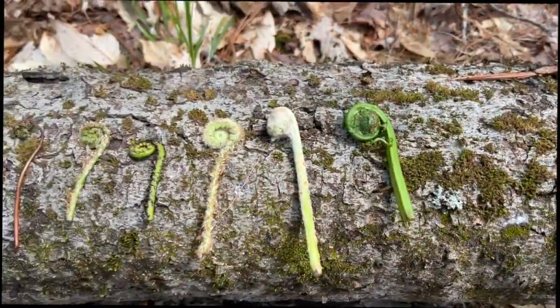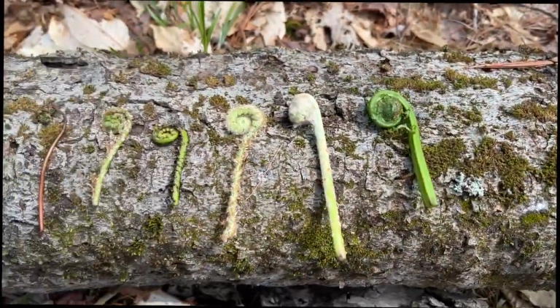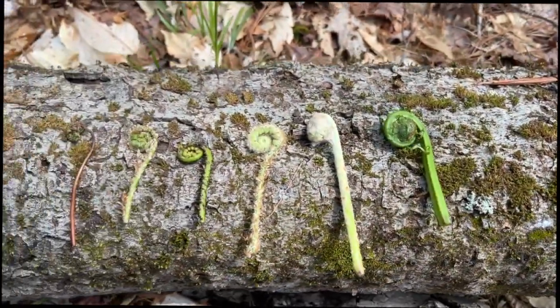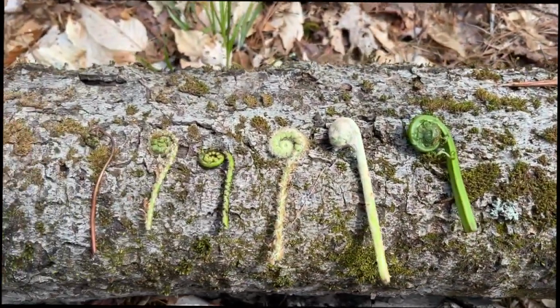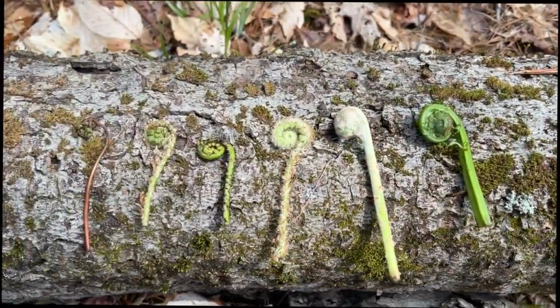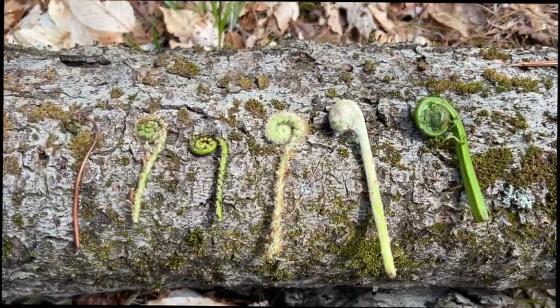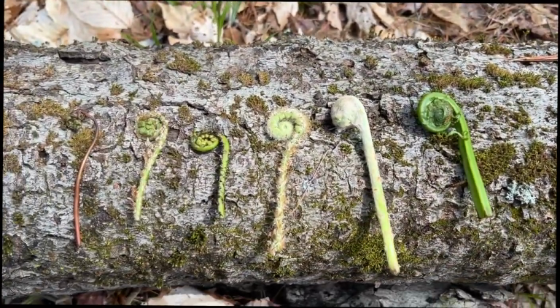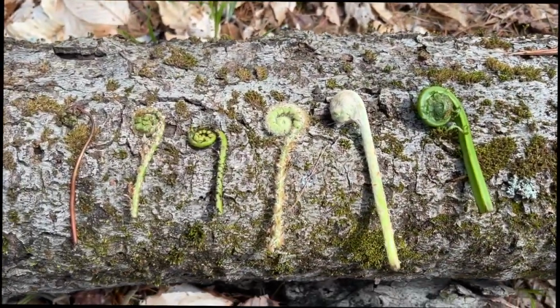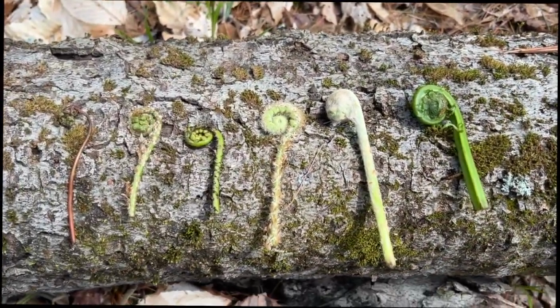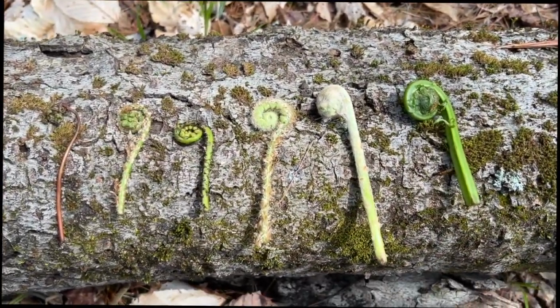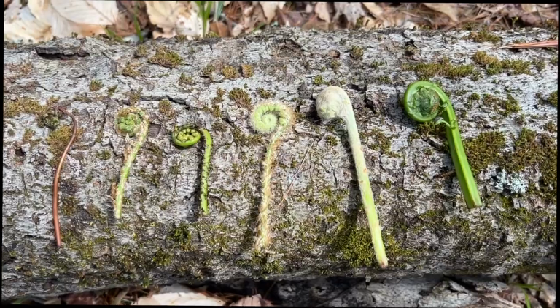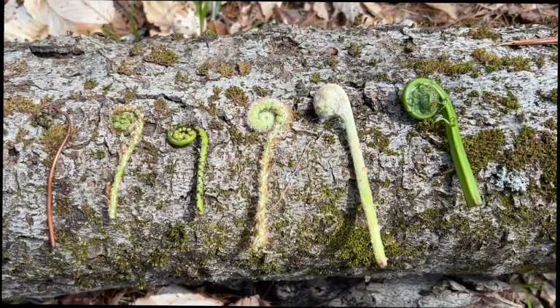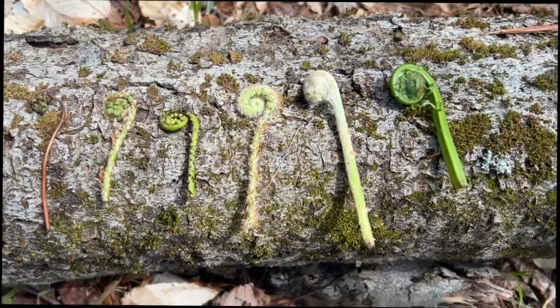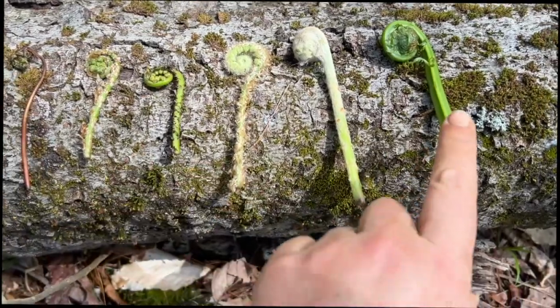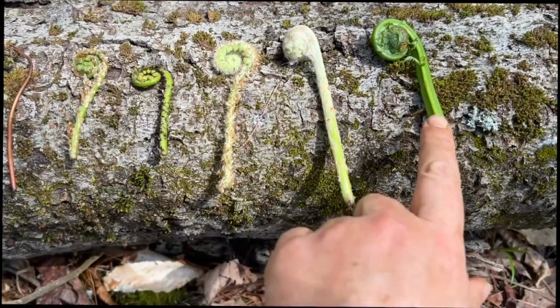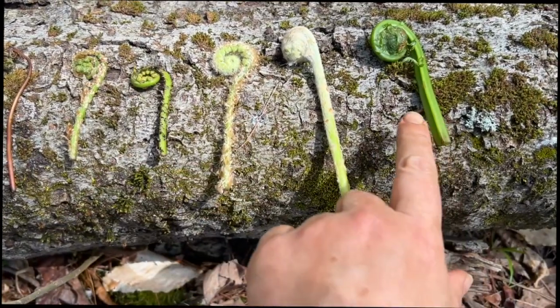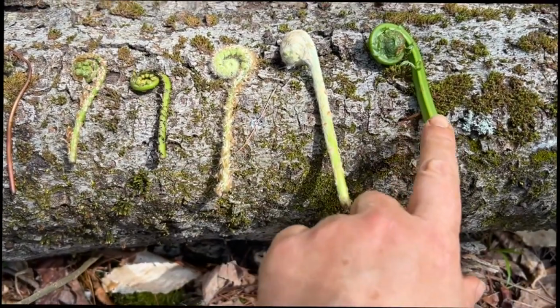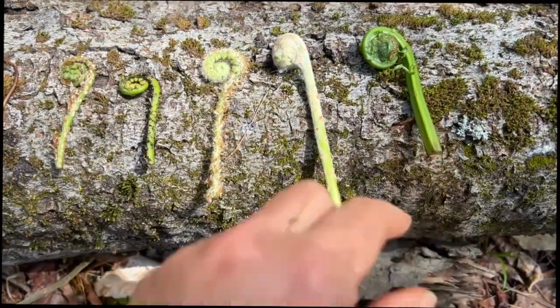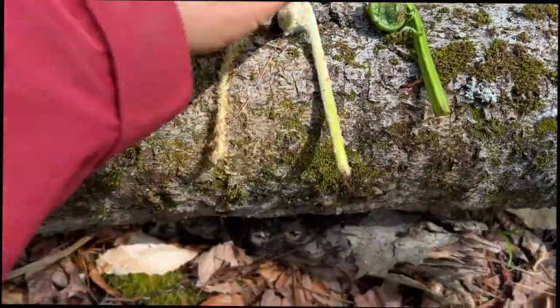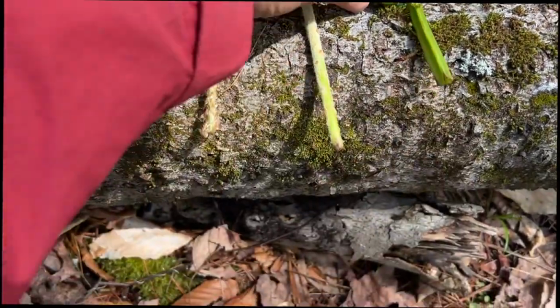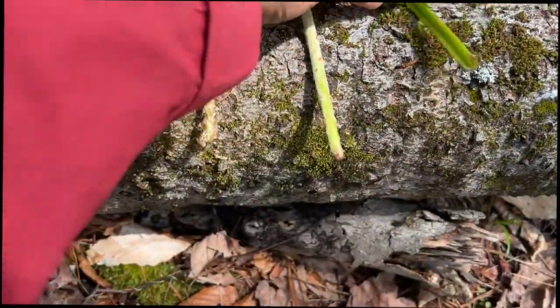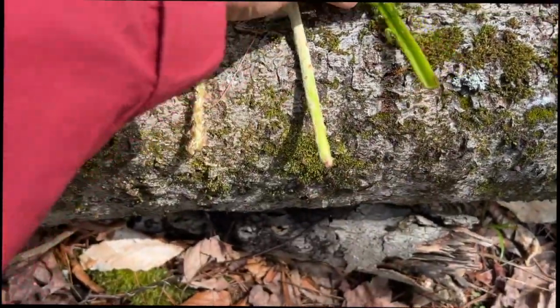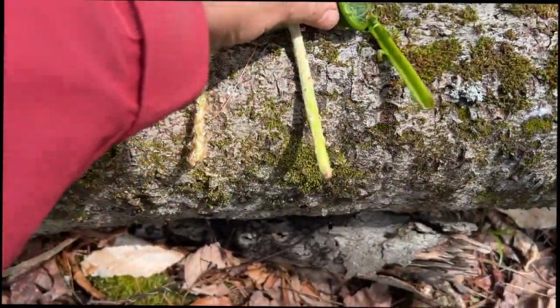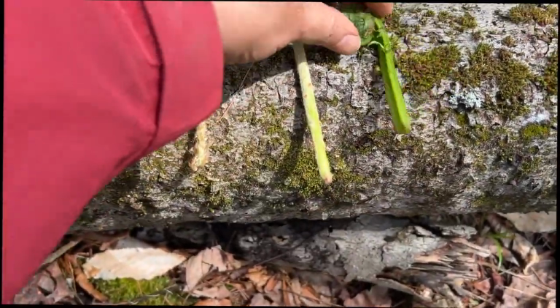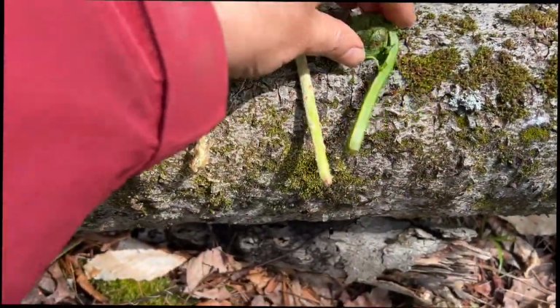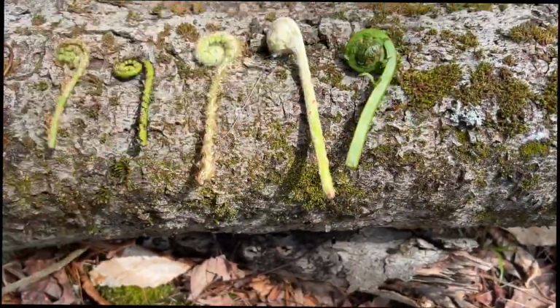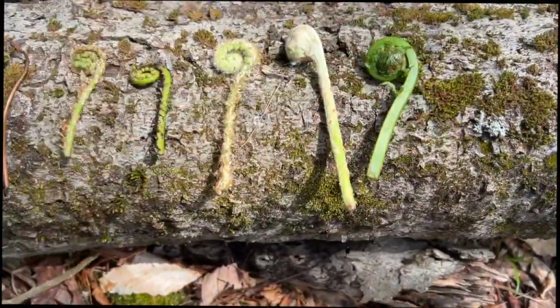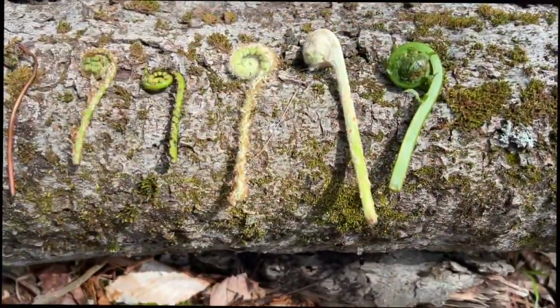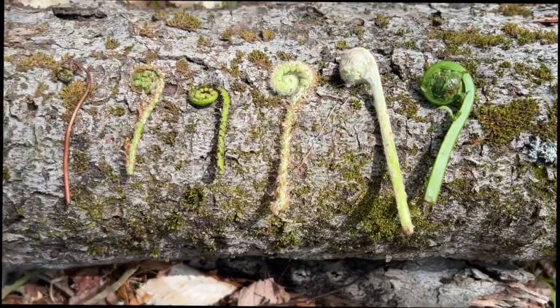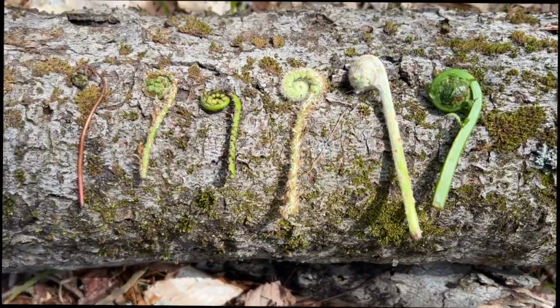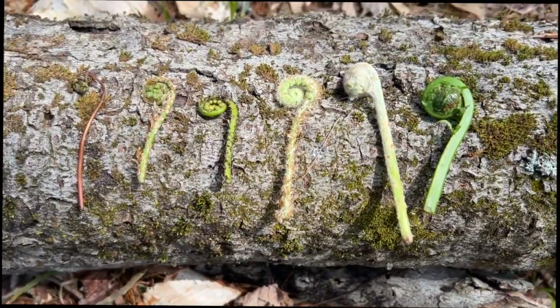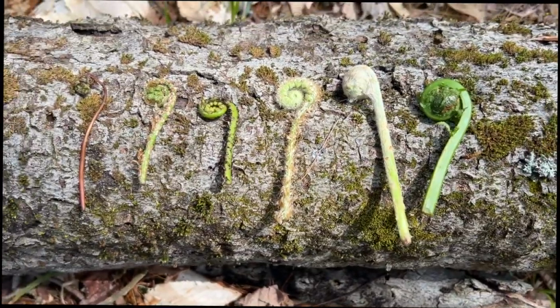All of these are the fiddleheads. This one is the only one that's edible. But aren't they beautiful?